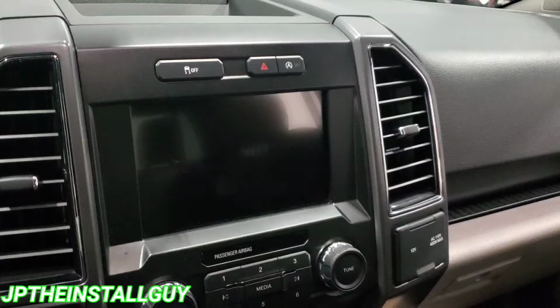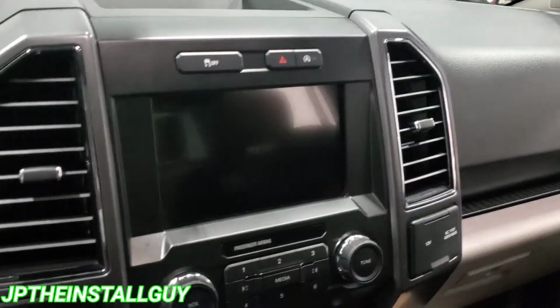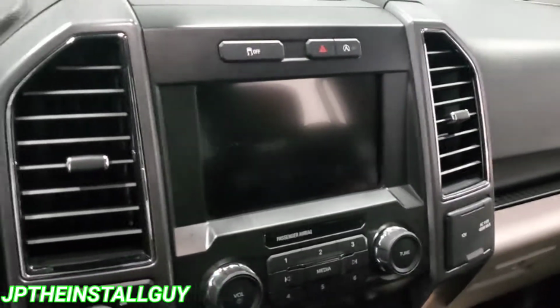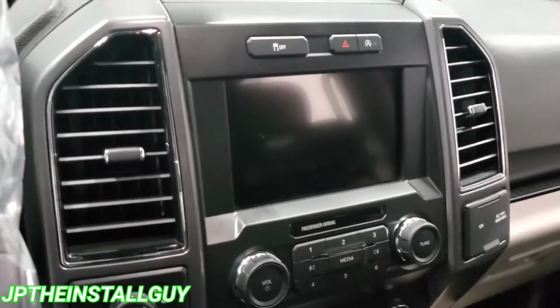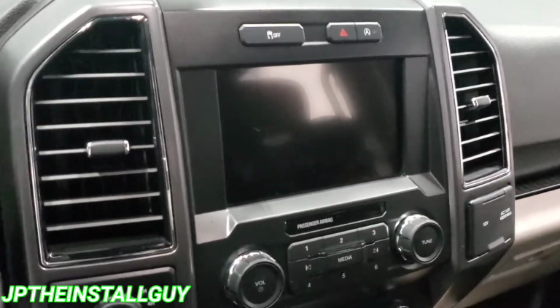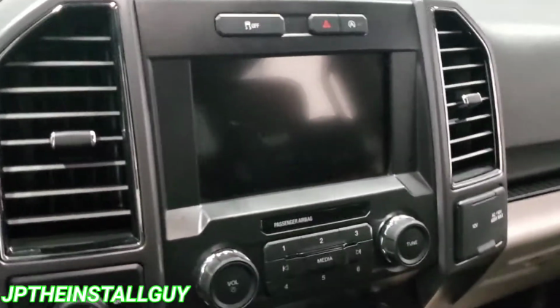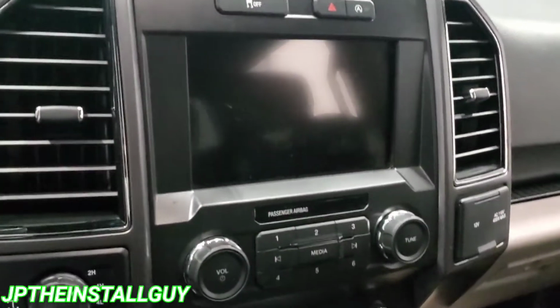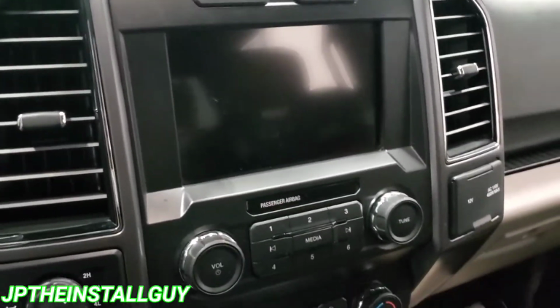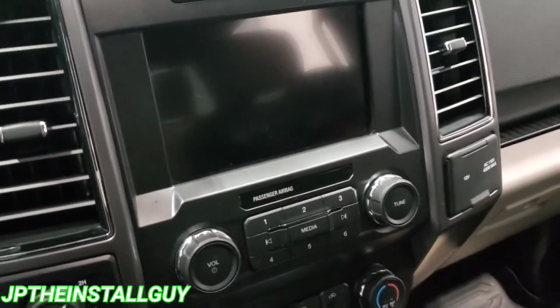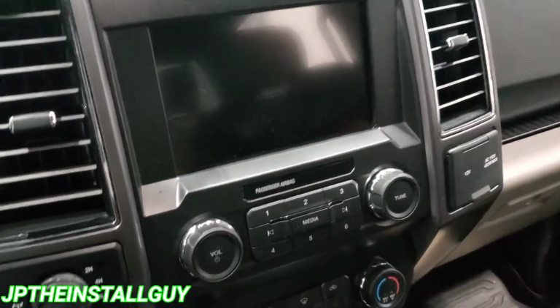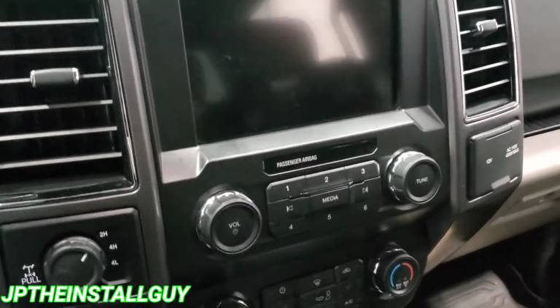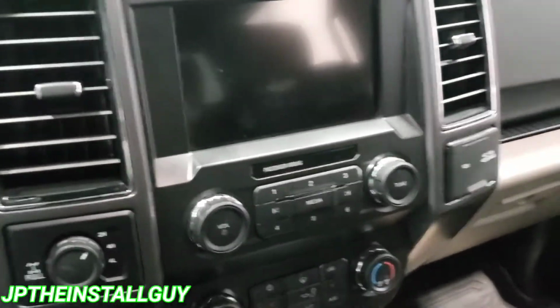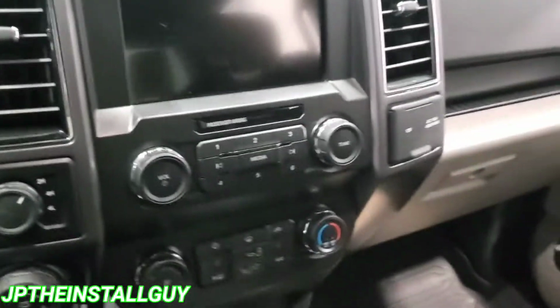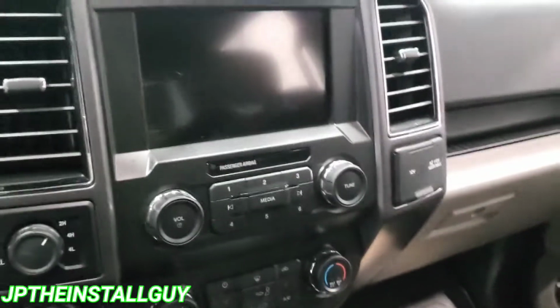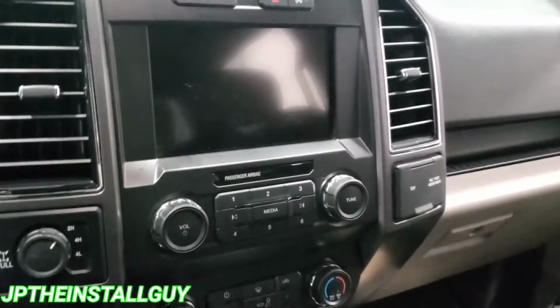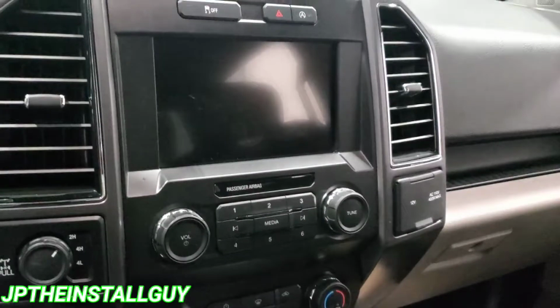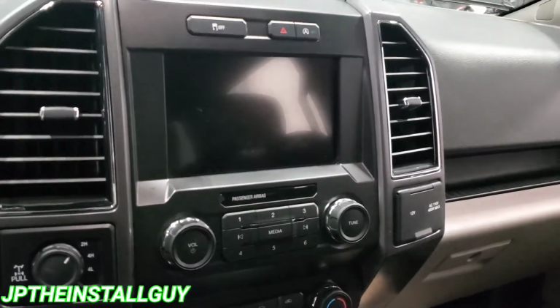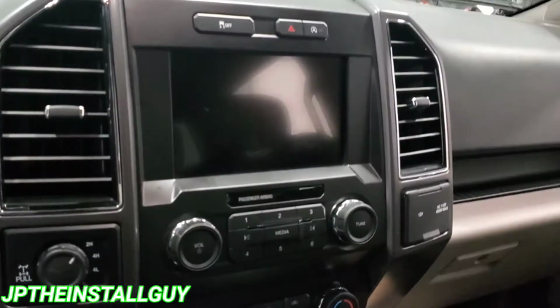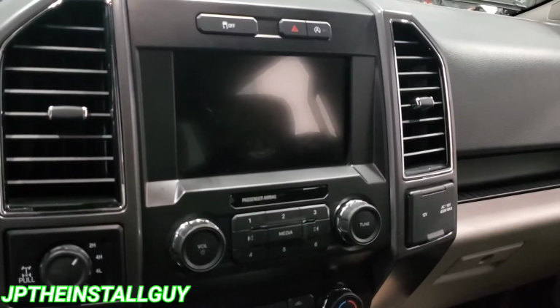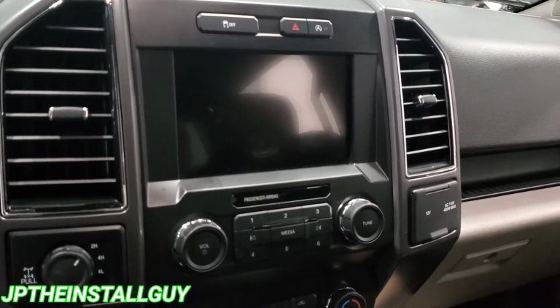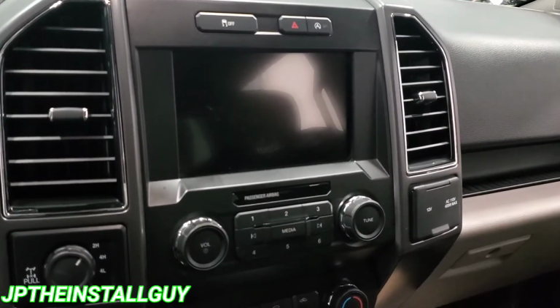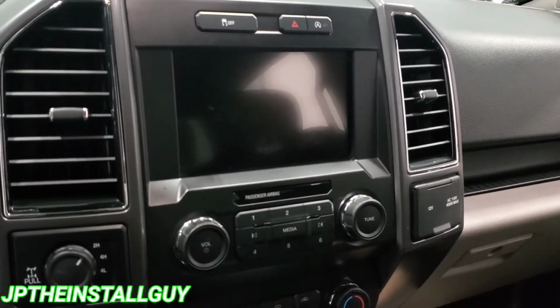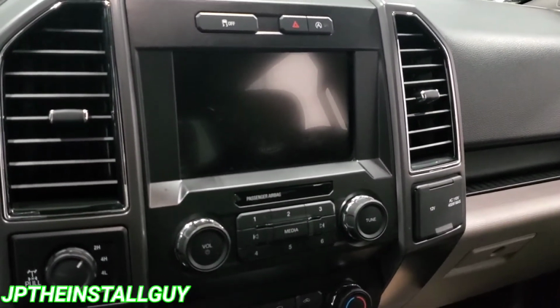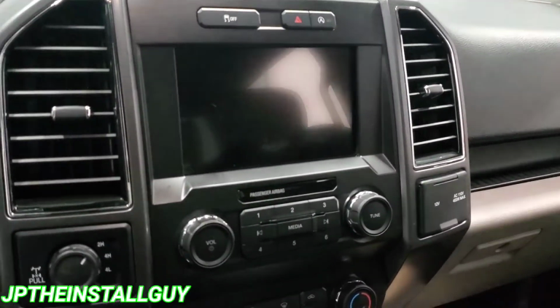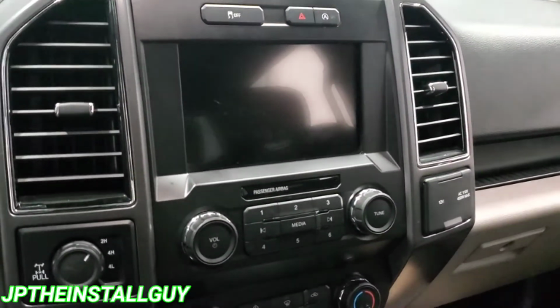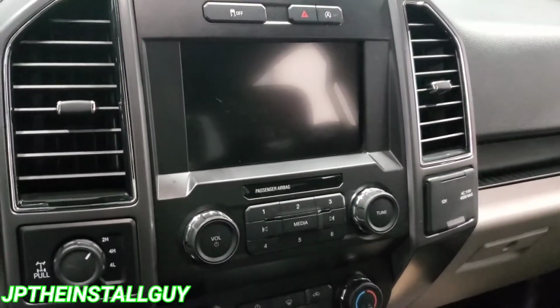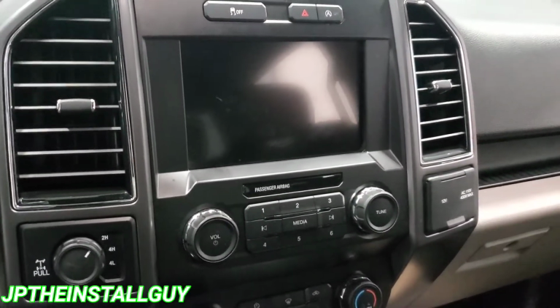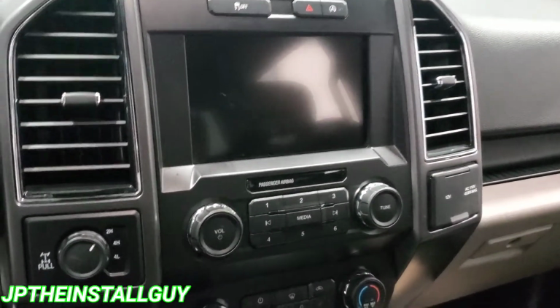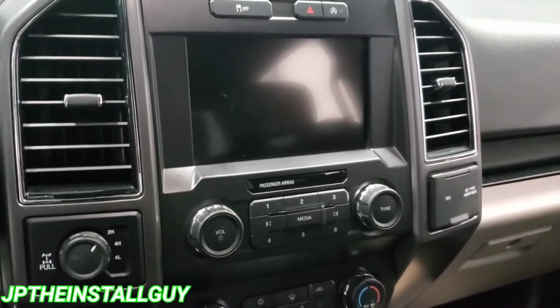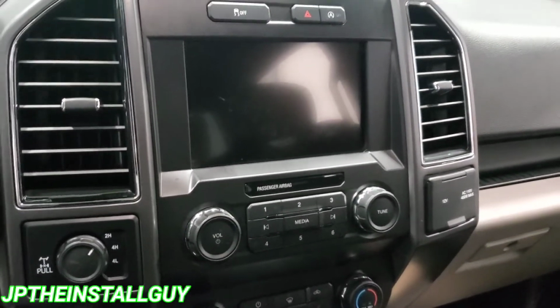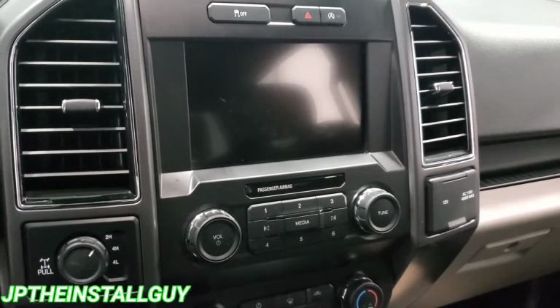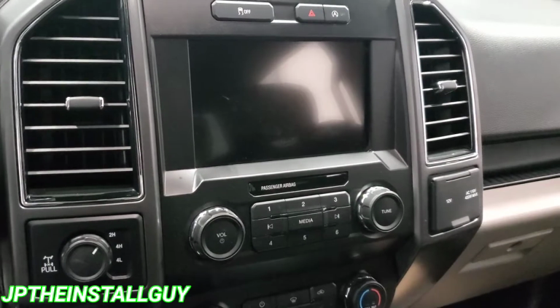What's up y'all? Y'all know who it is, y'all know what it is. Your boy JP comes out with another how-to. Today we have a 2019 Ford F-150 and I am going to be hooking up an LLC, but I want to show you how to take your radio out.